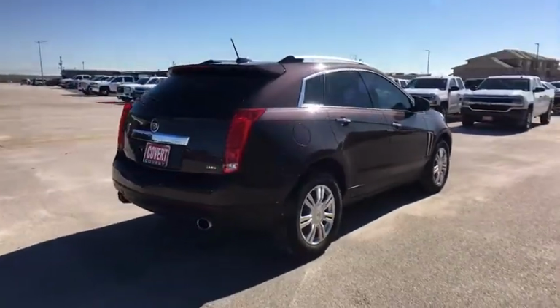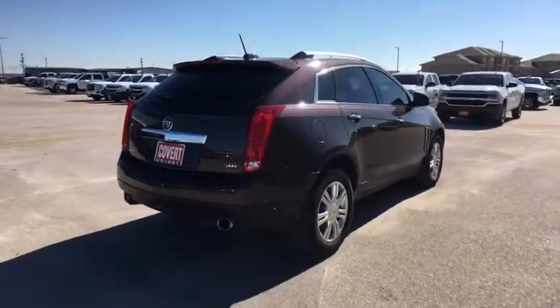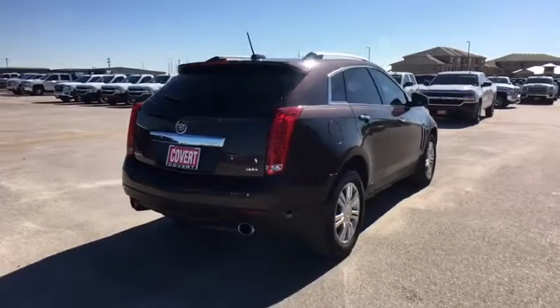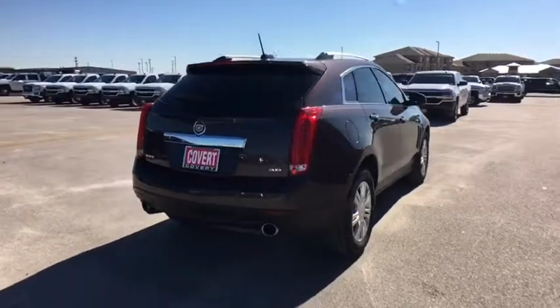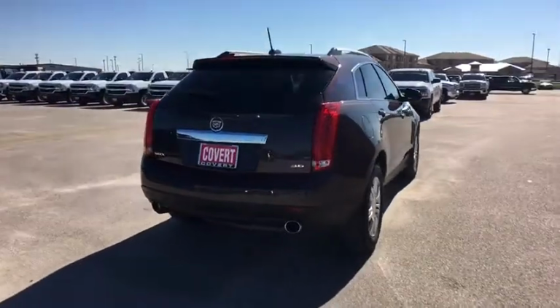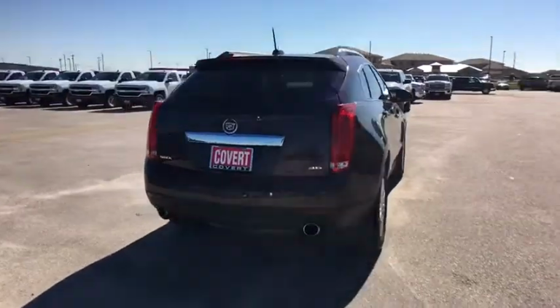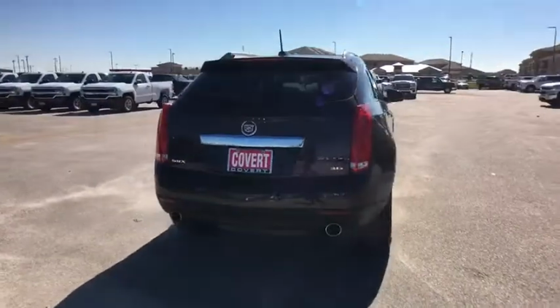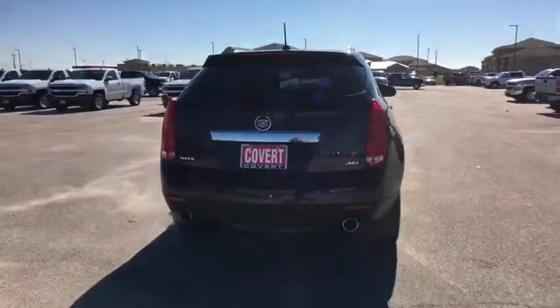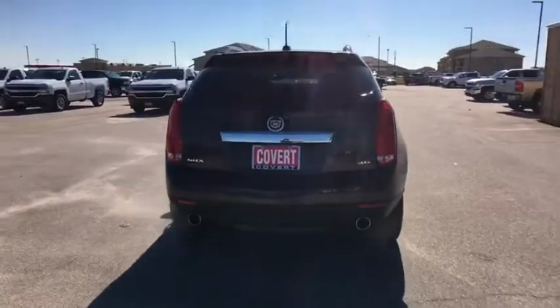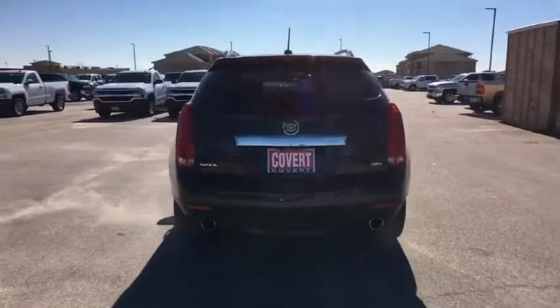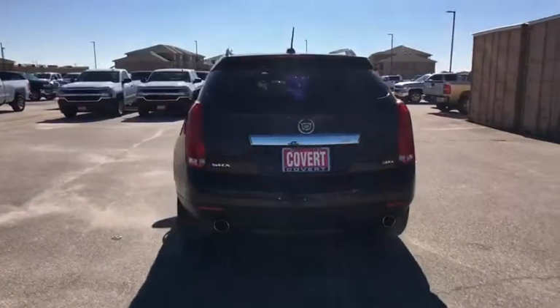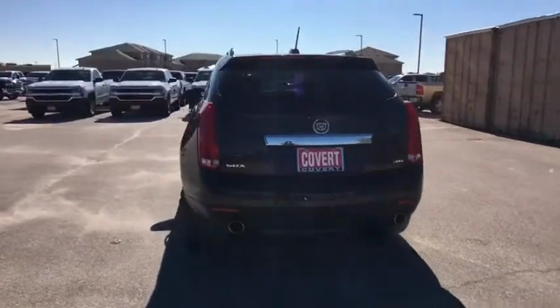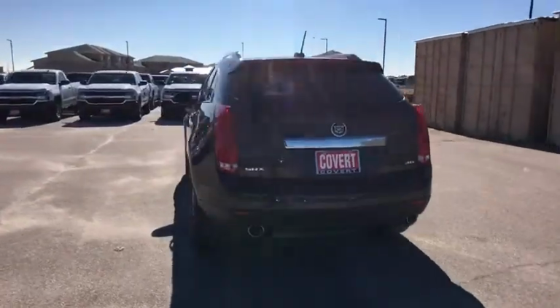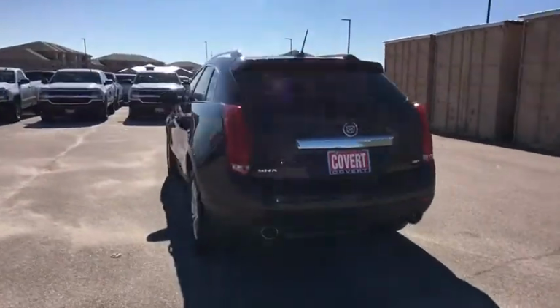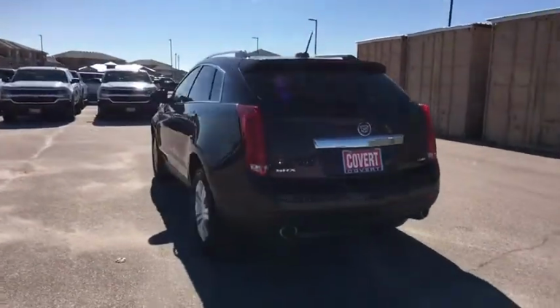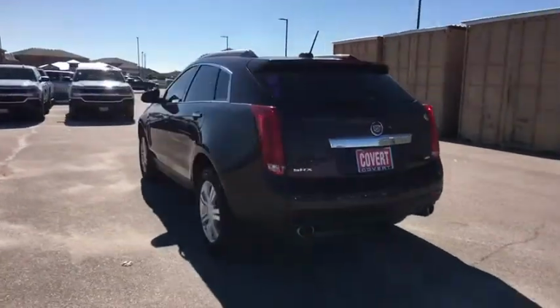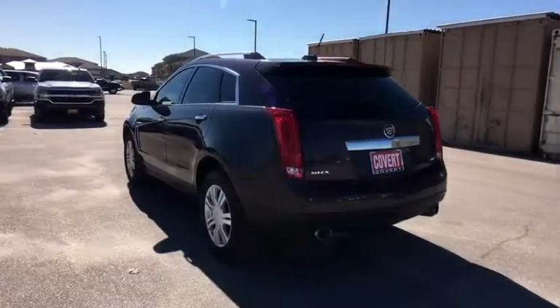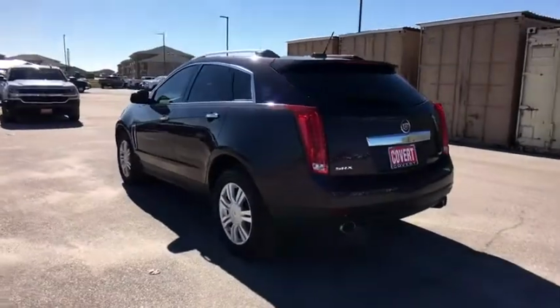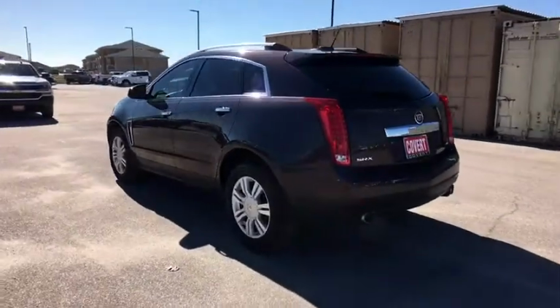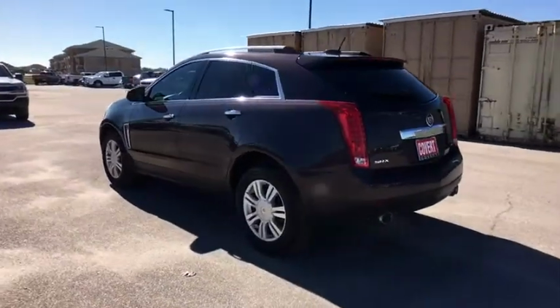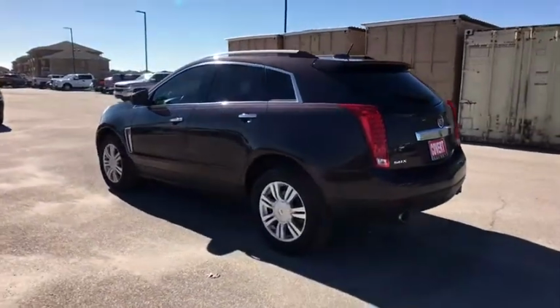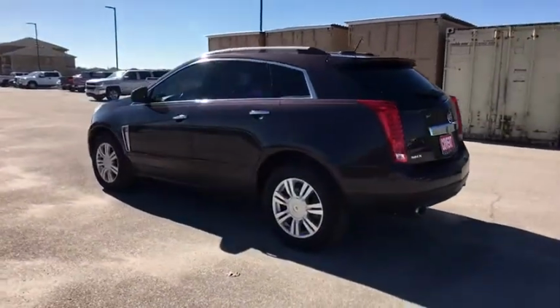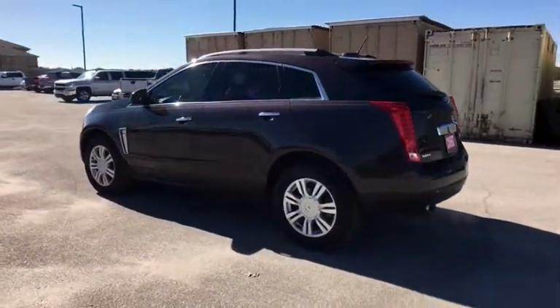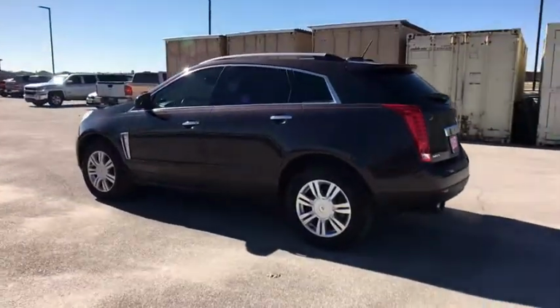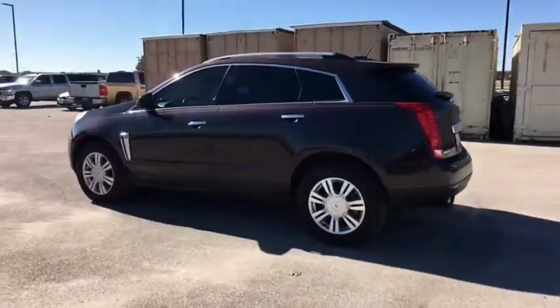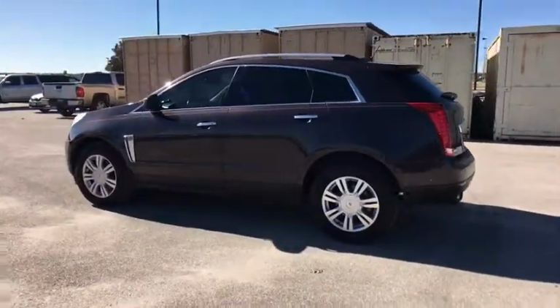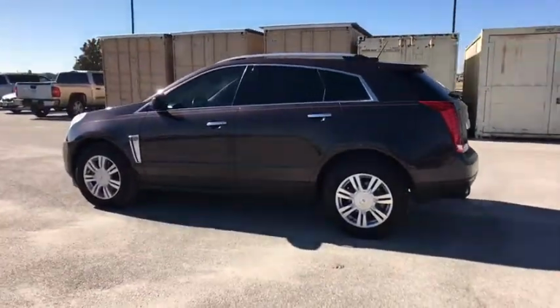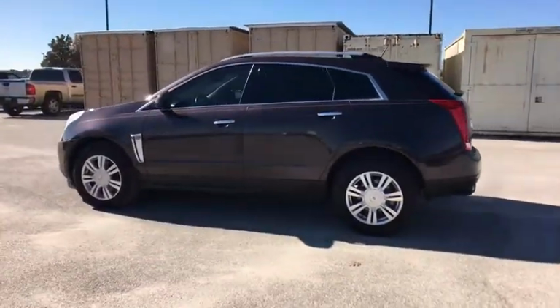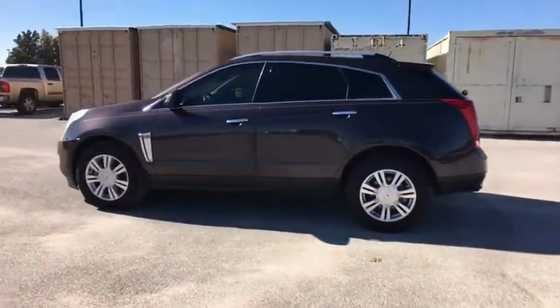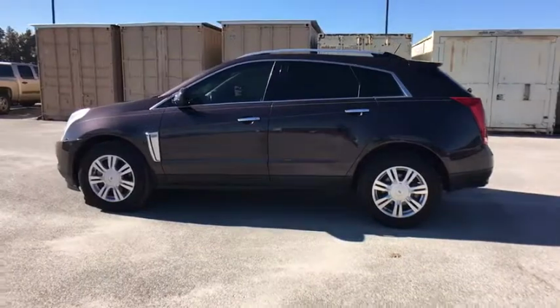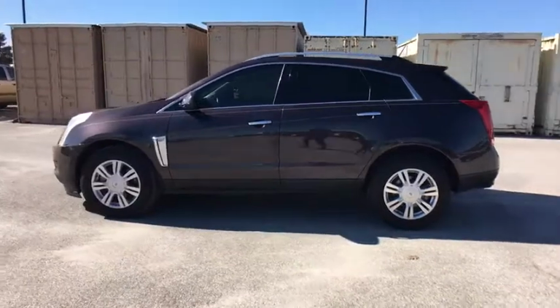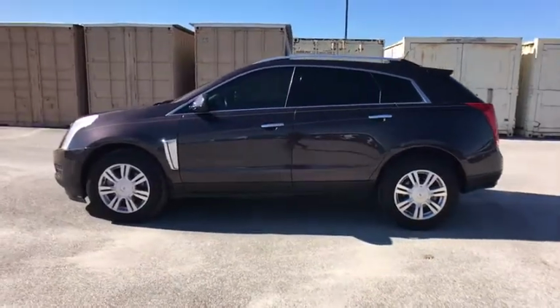Luxury lovers will delight in the new stylish, handcrafted cabins. And for technology lovers, the list of high-tech features is too long to list. This vehicle has less than 70,000 miles.